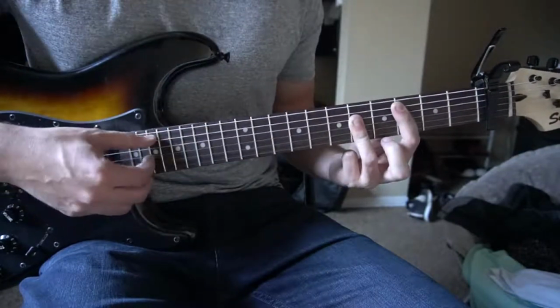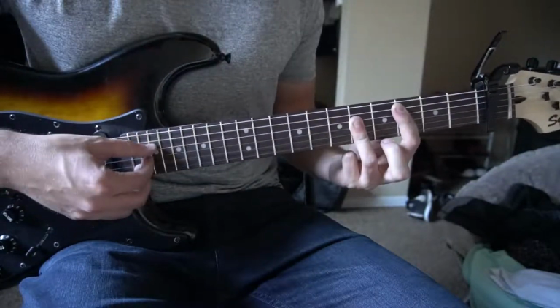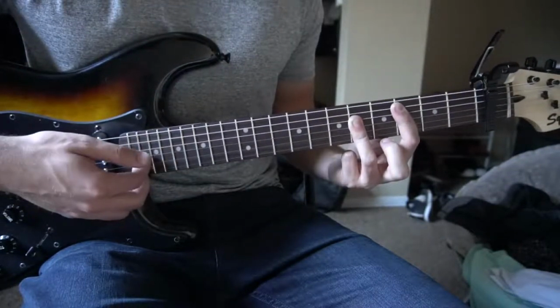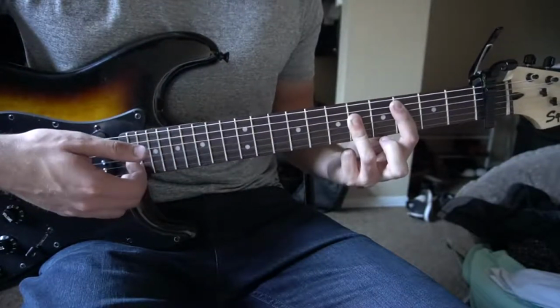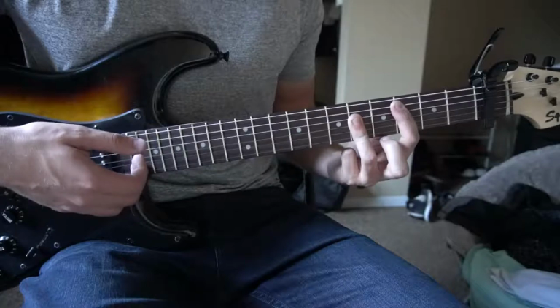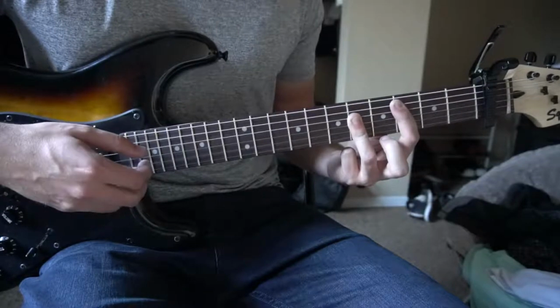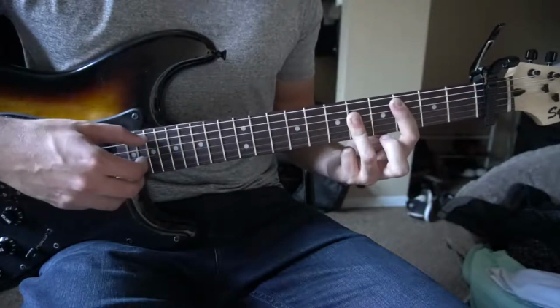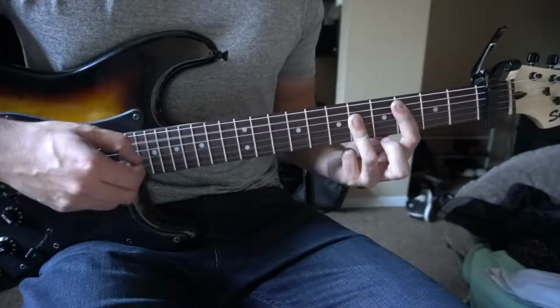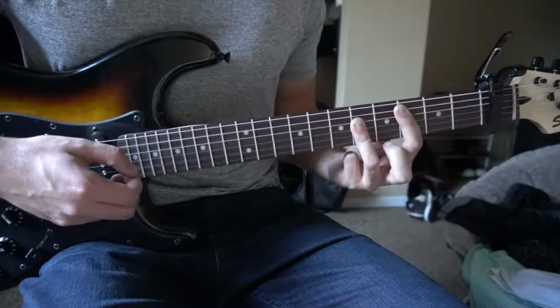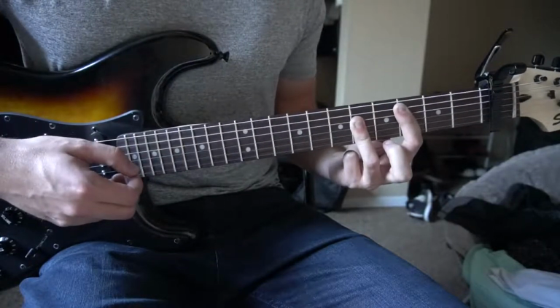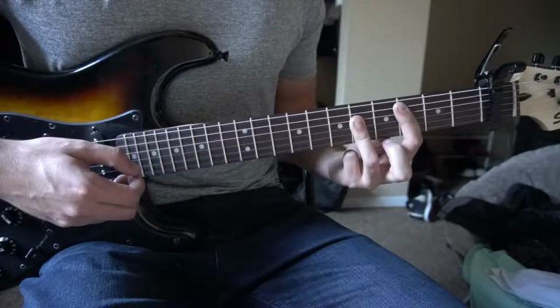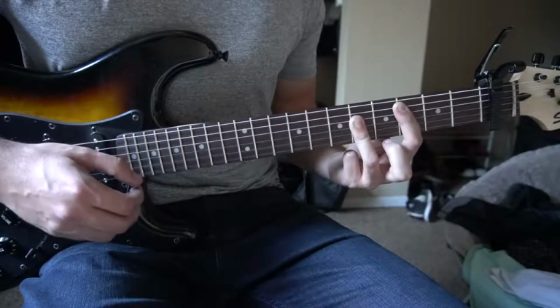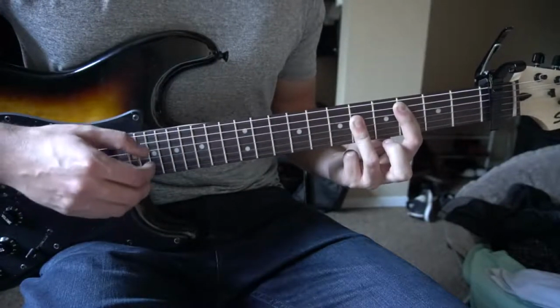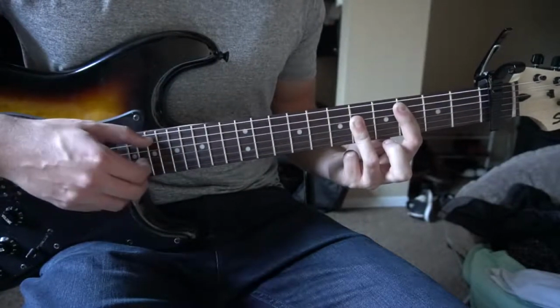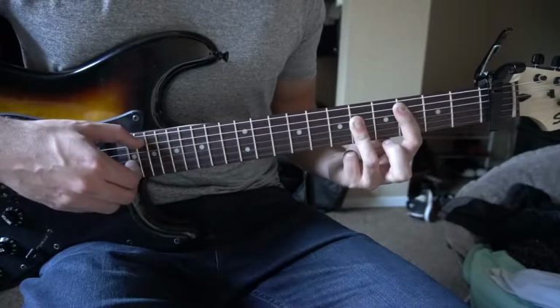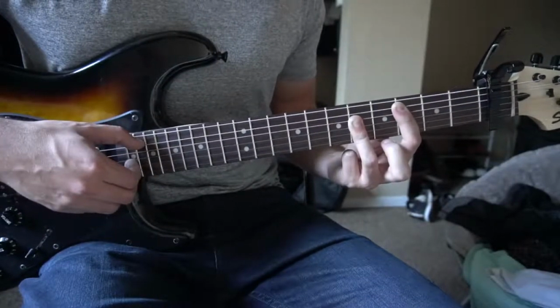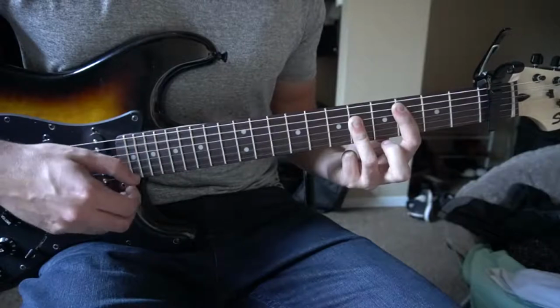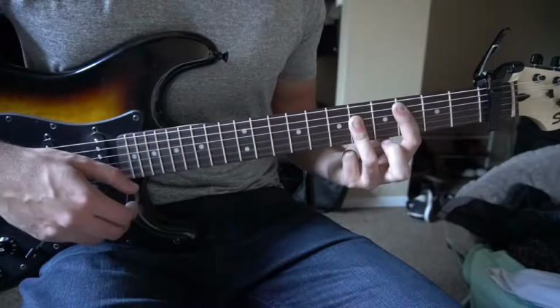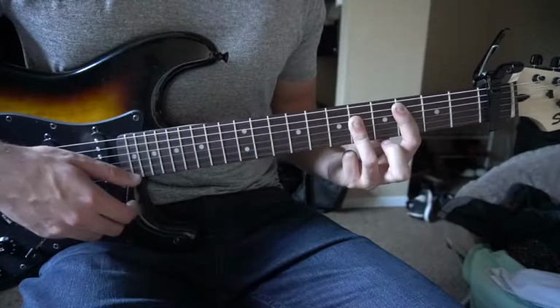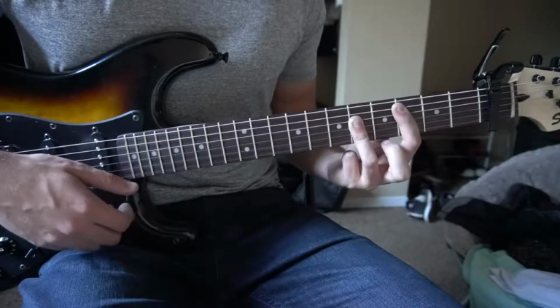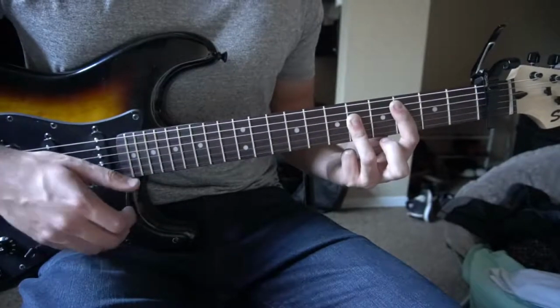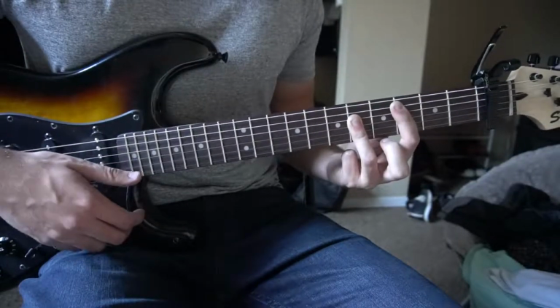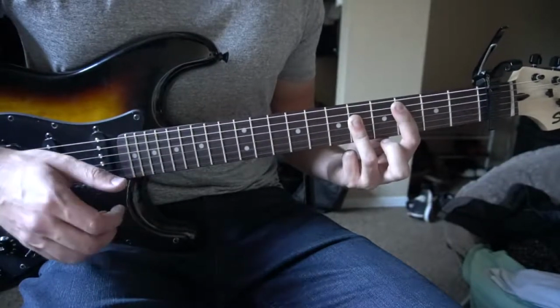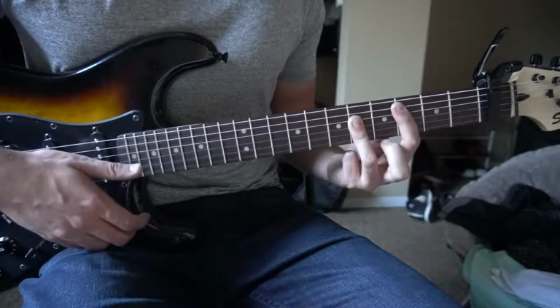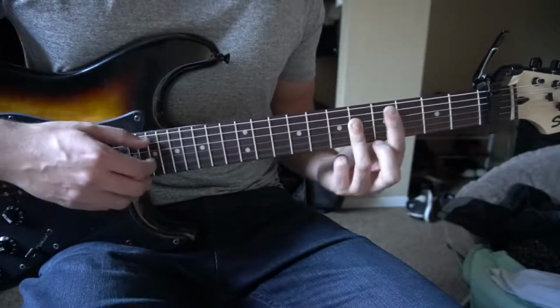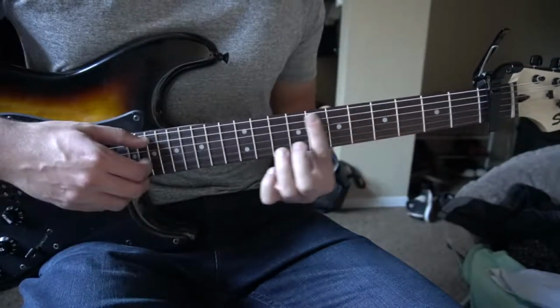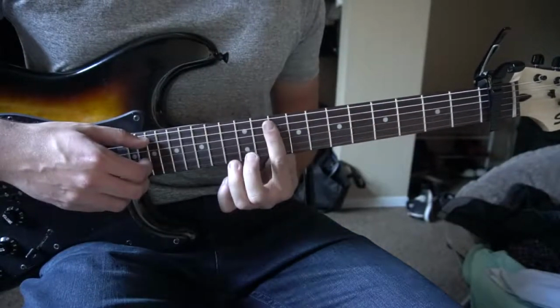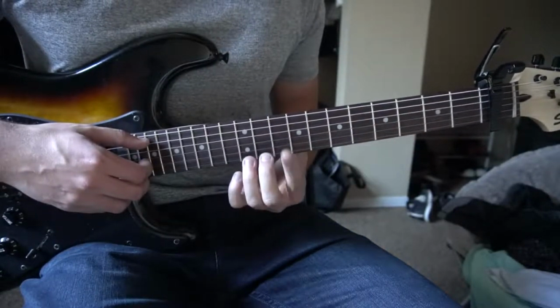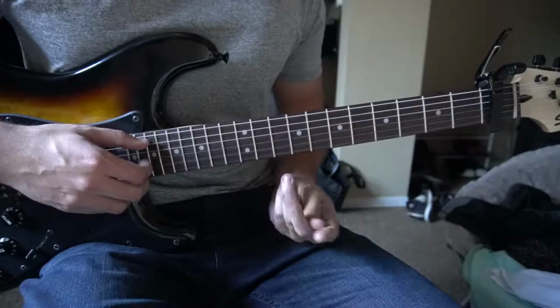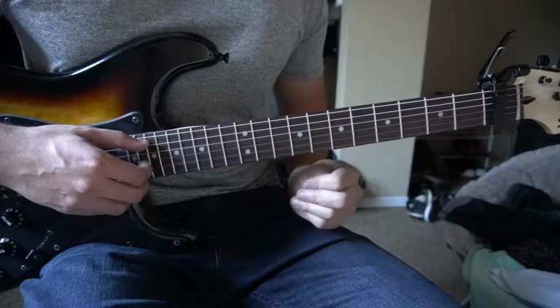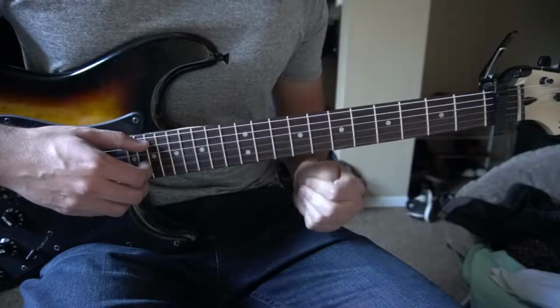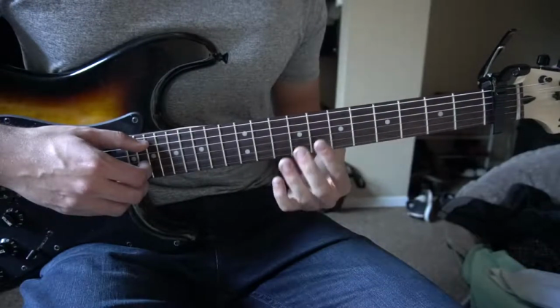We're going to play the A, G and the B strings. We're going to hold that for a whole bar — 1, 2, 3, 4 — and then we're going to switch up to our E minor chord.